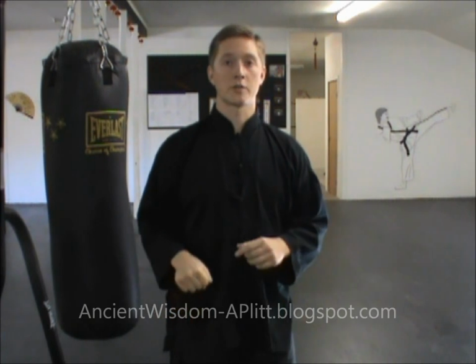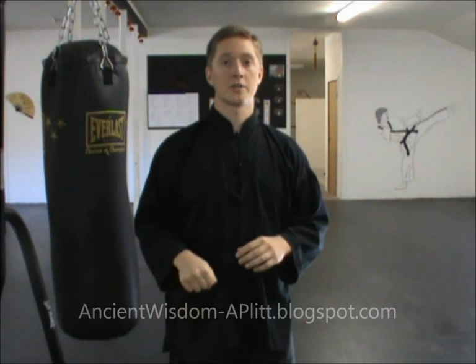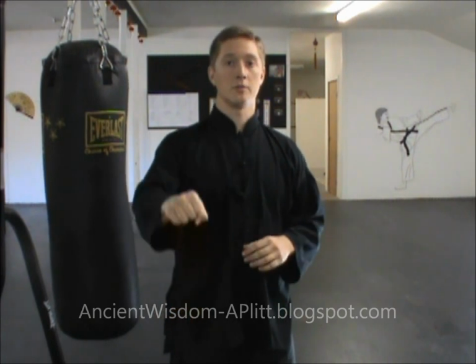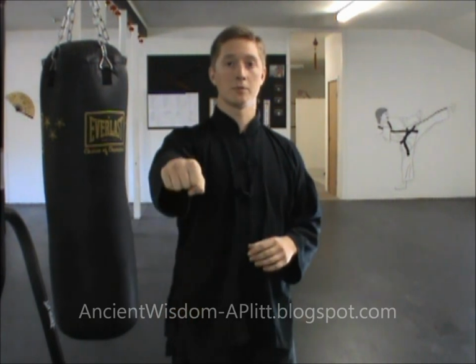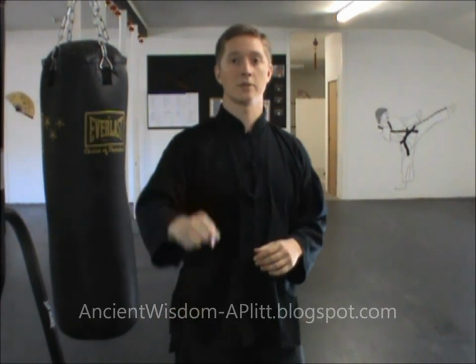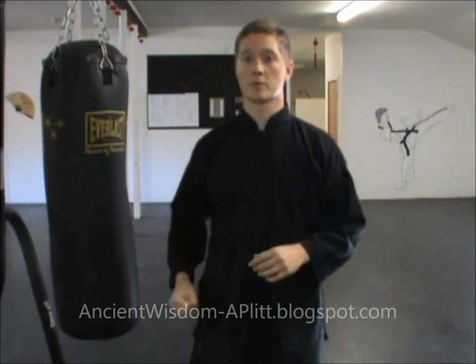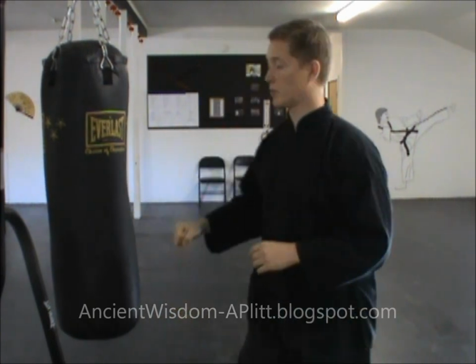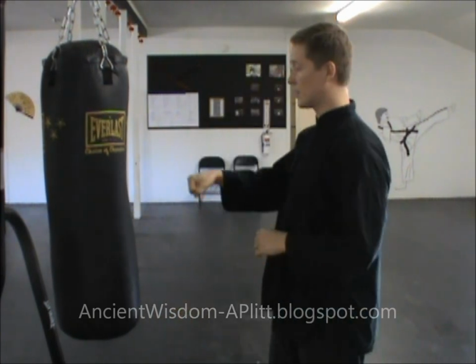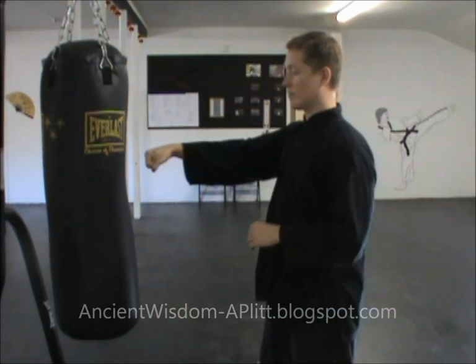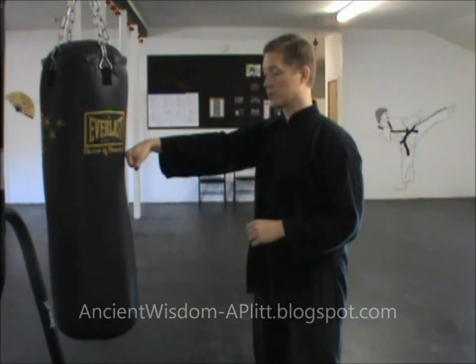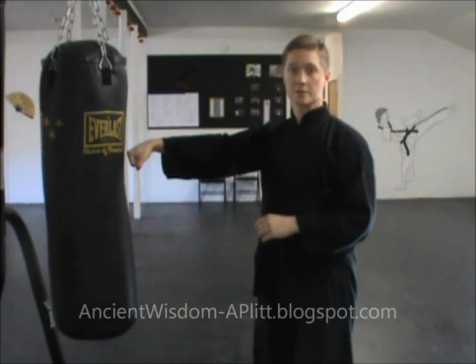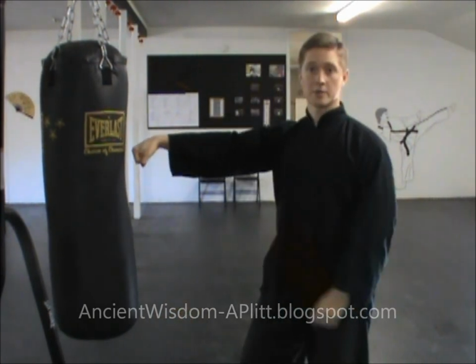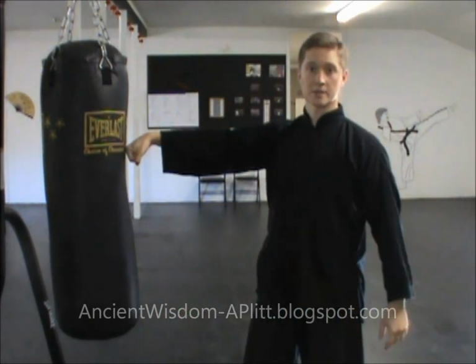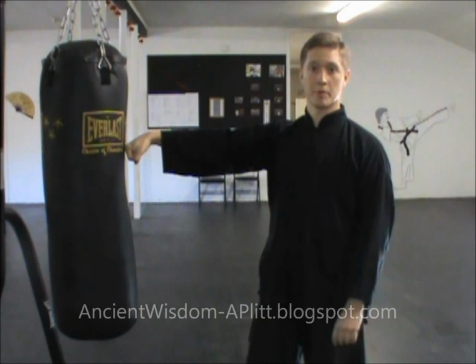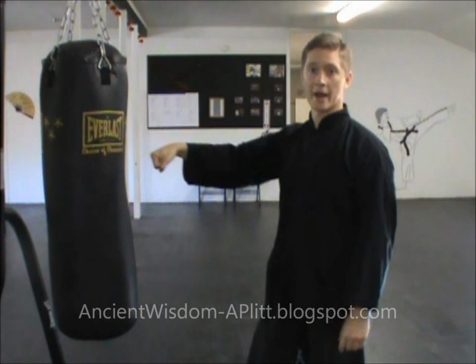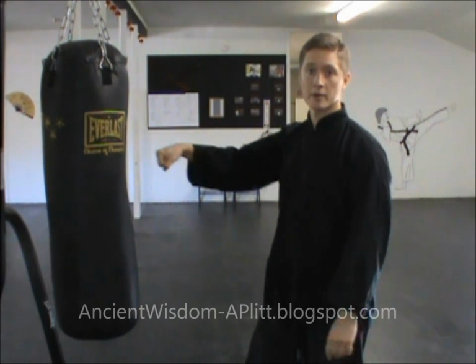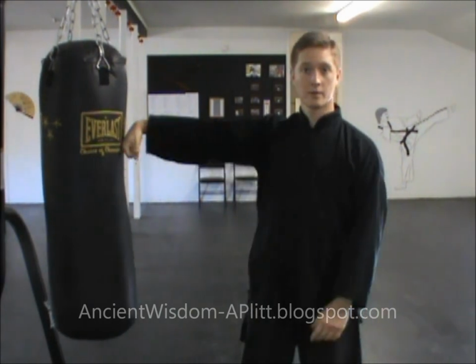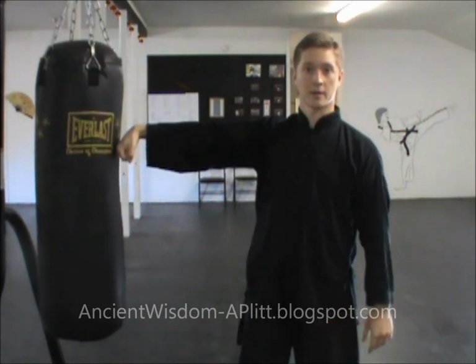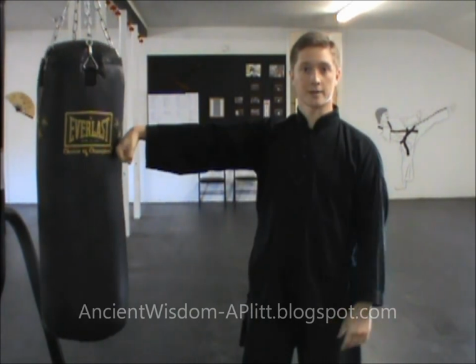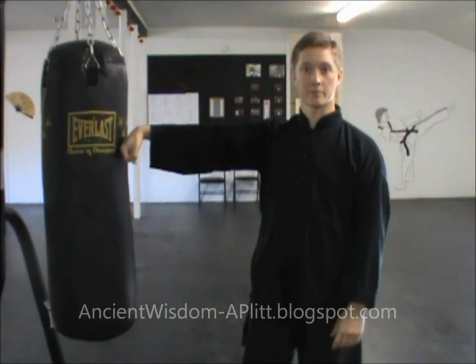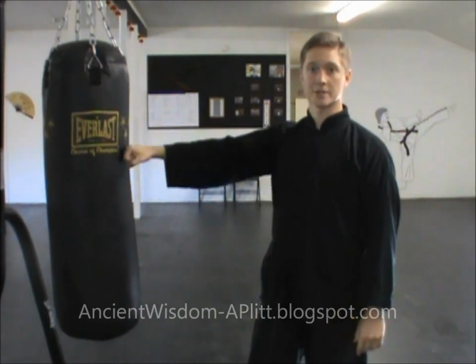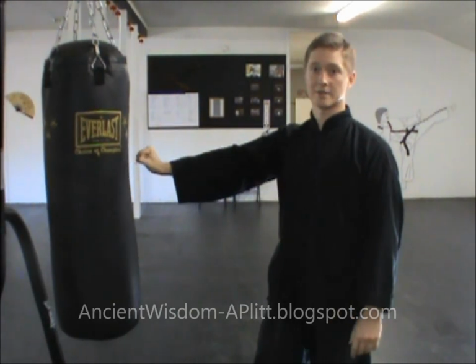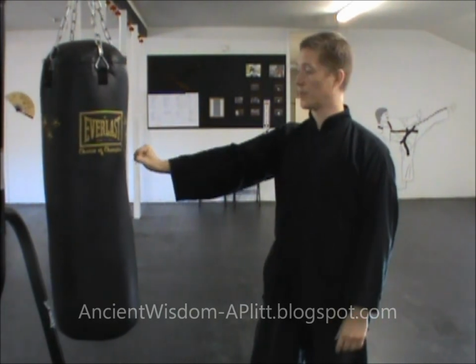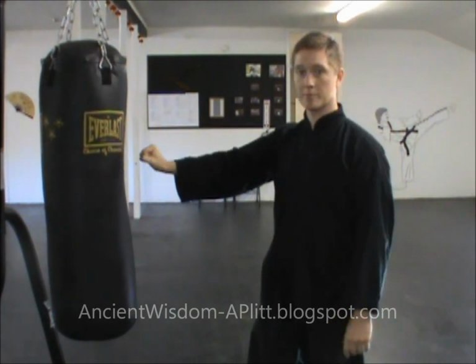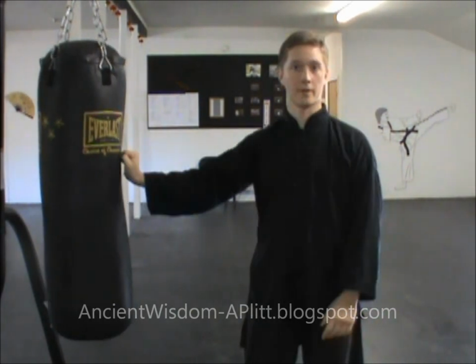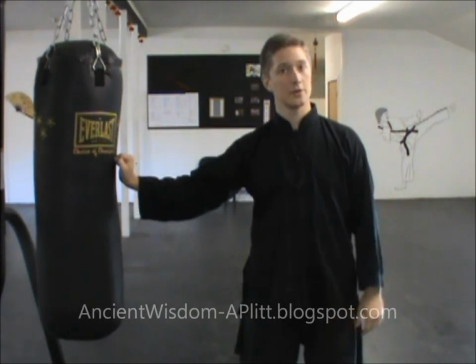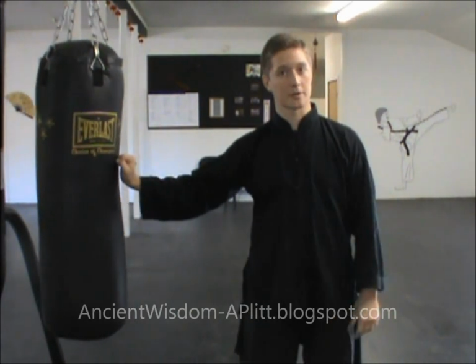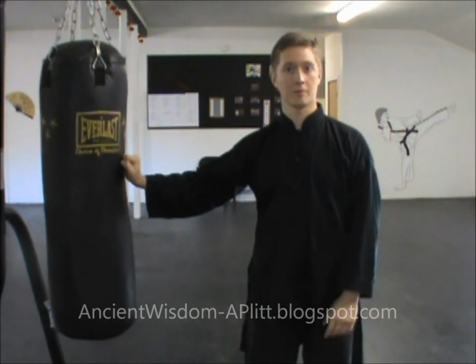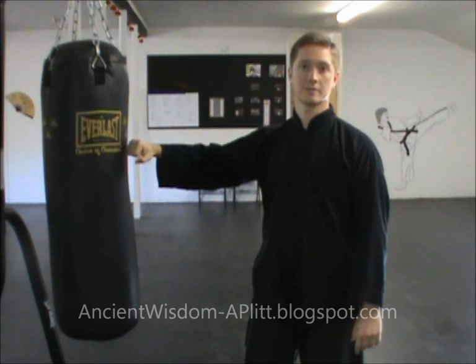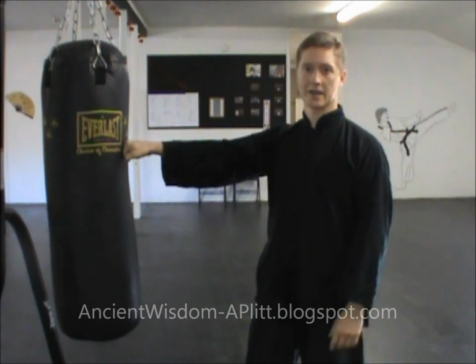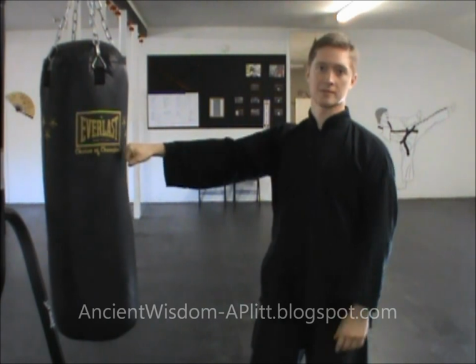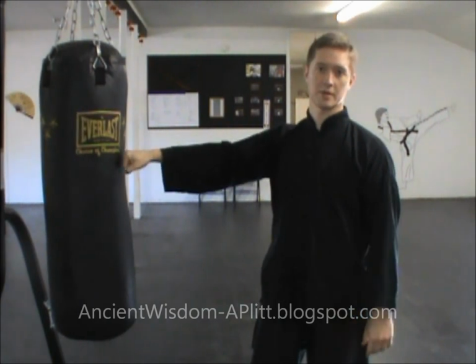Also make sure that you keep your wrist straight when you throw the punch. If I throw this punch and my wrist is bent down, that's not going to be good for my wrist. If it's bent up, that's also not going to be good. Both sides, same thing.